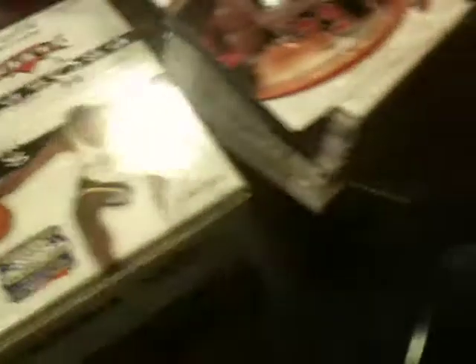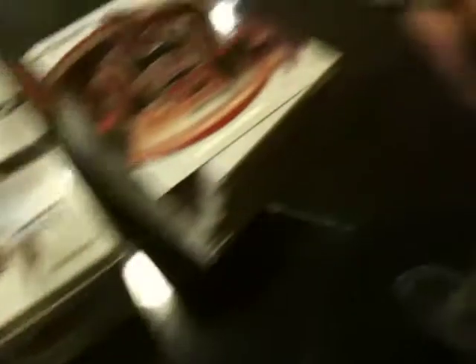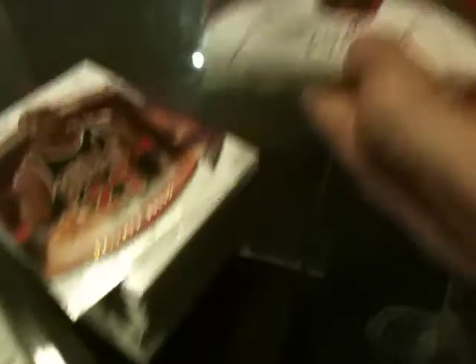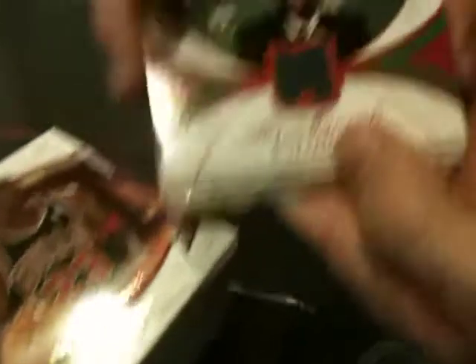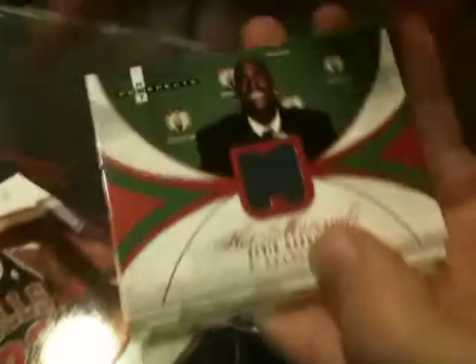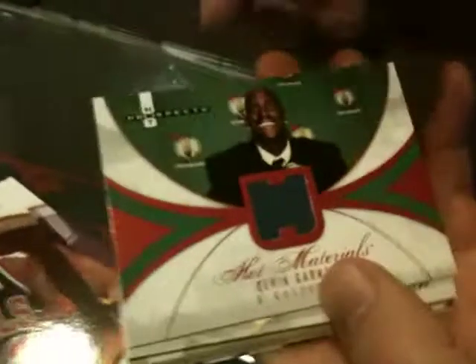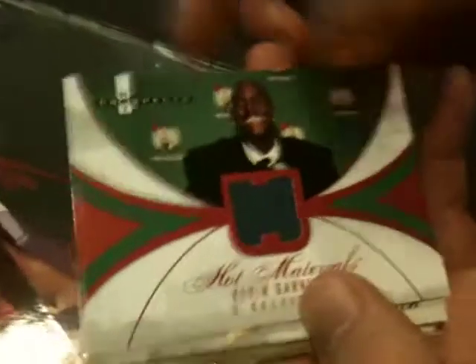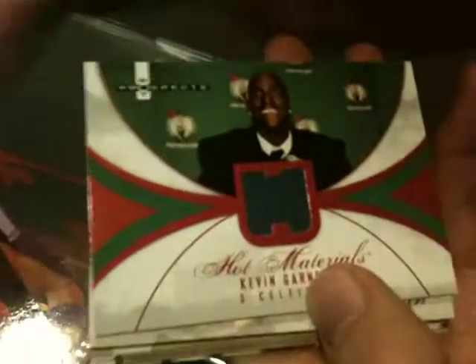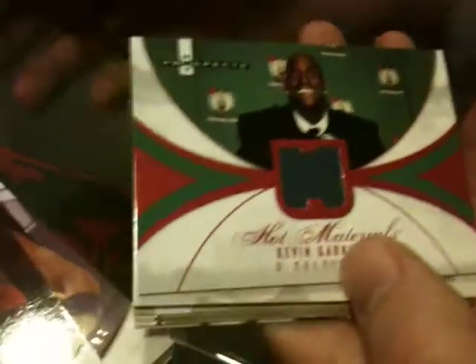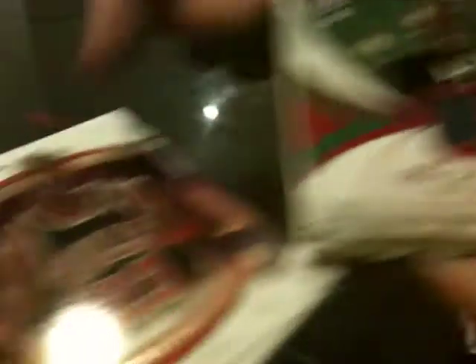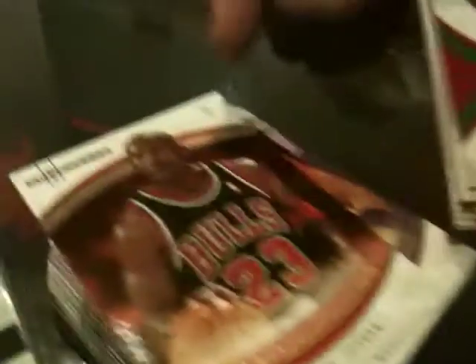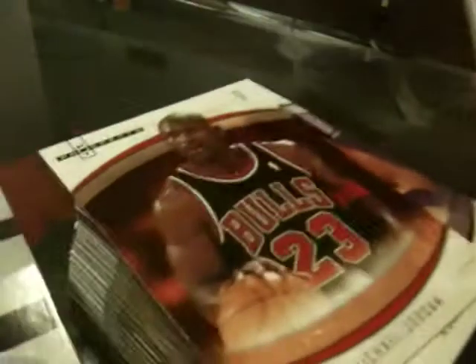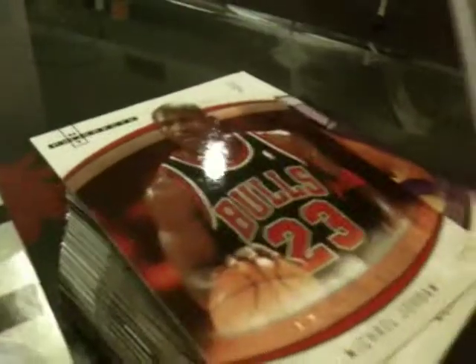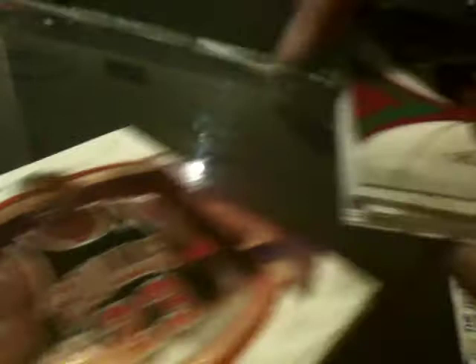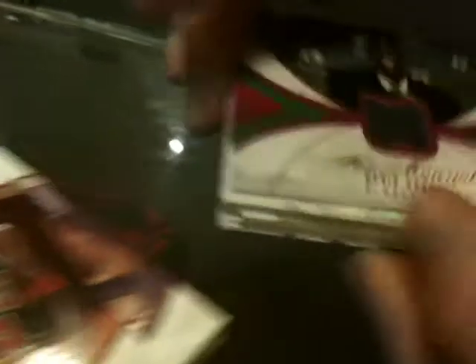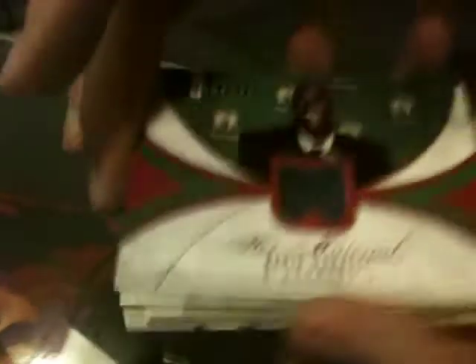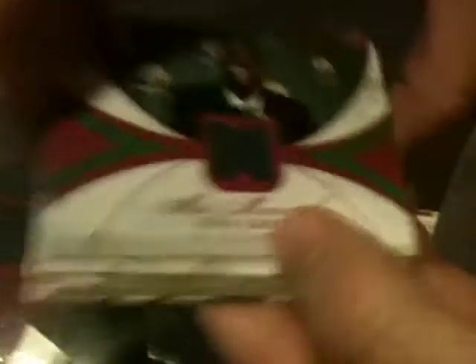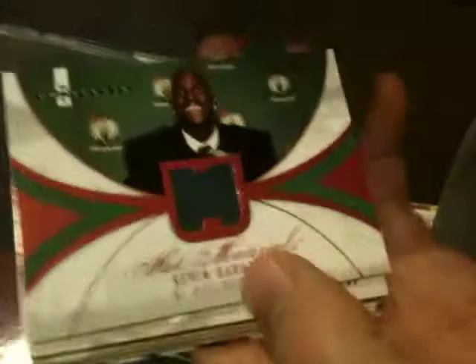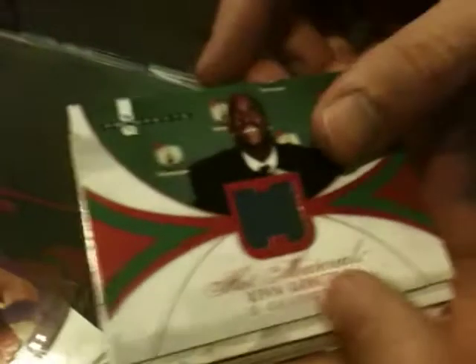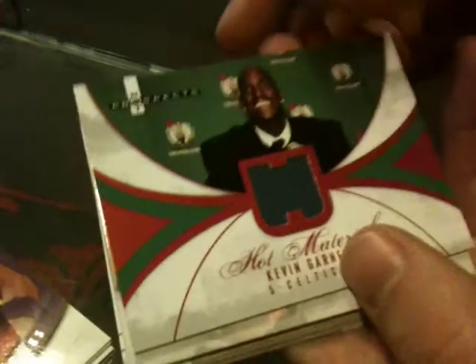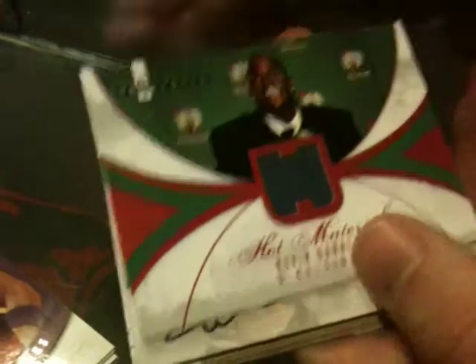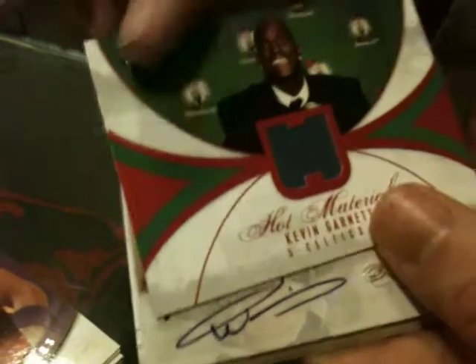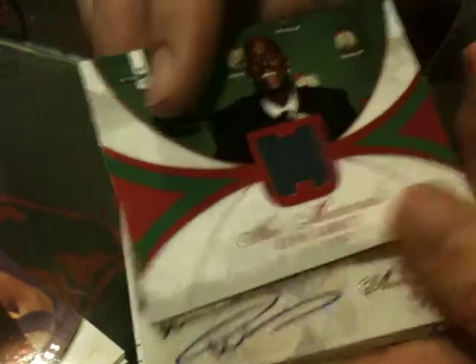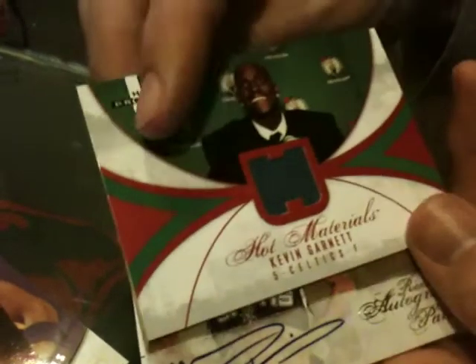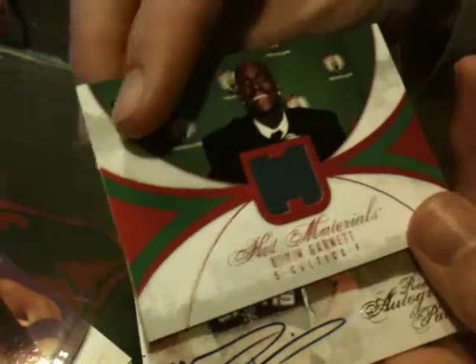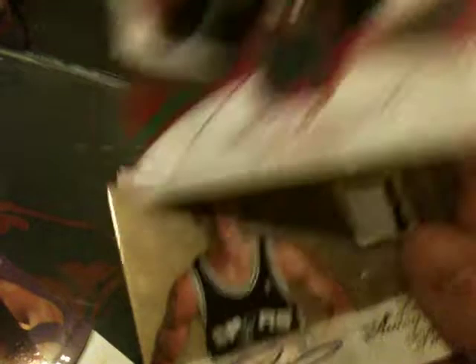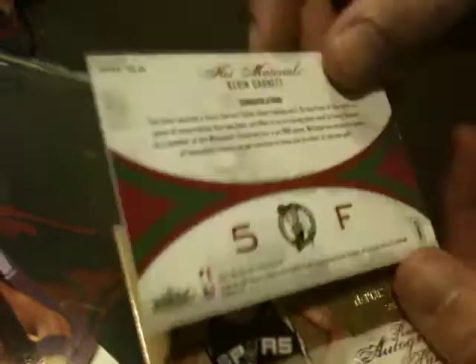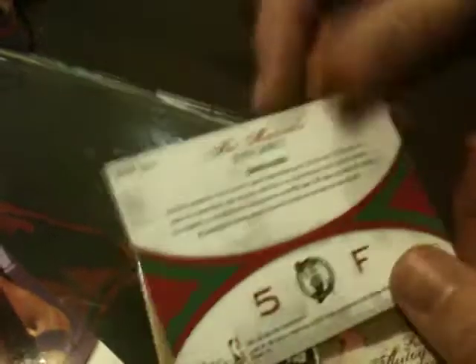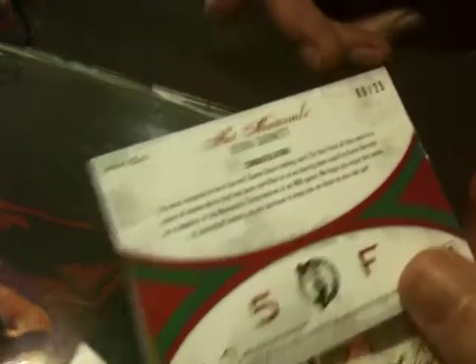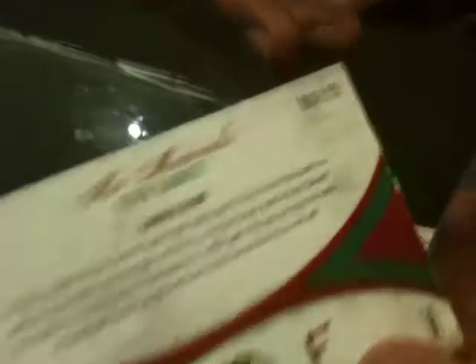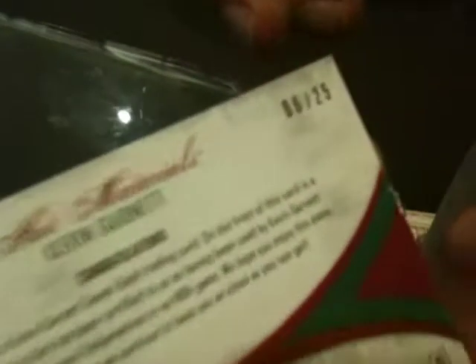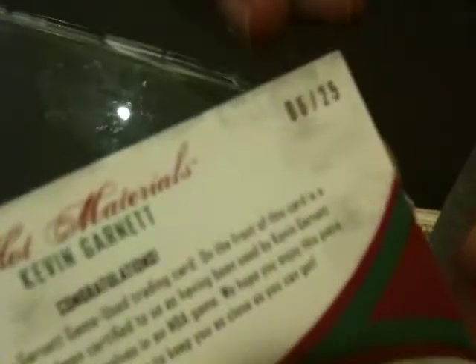Here's the box we busted. We got a heap of base cards including Jordan, LeBron, you name it. We also got this numbered Kevin Garnett Hot Materials, numbered 6 of 25.